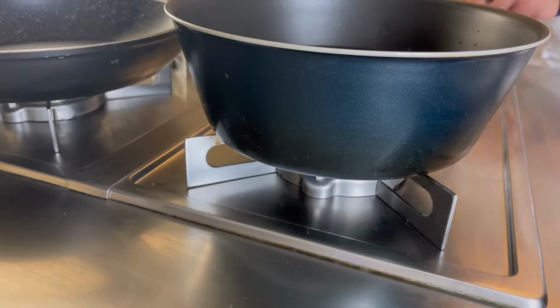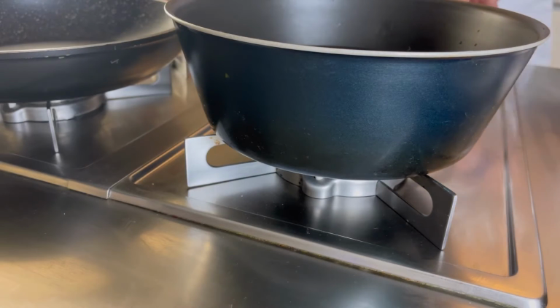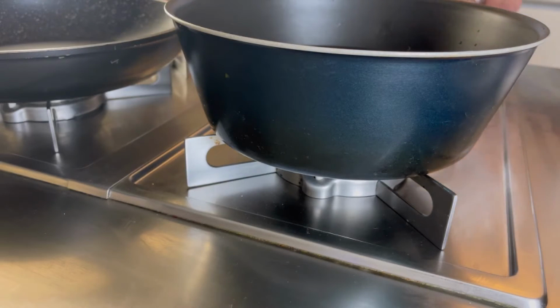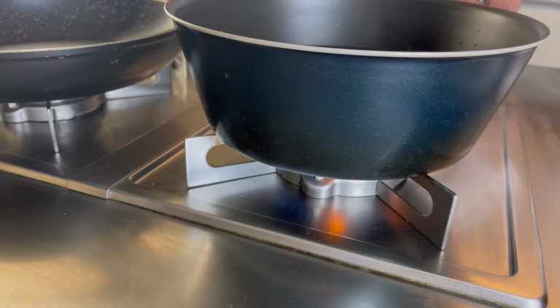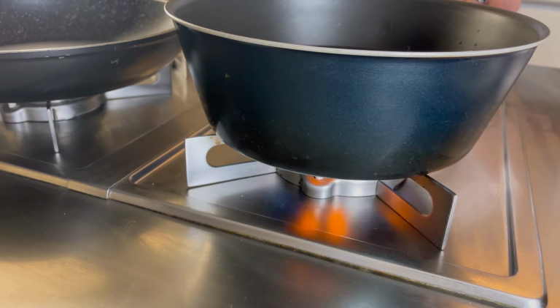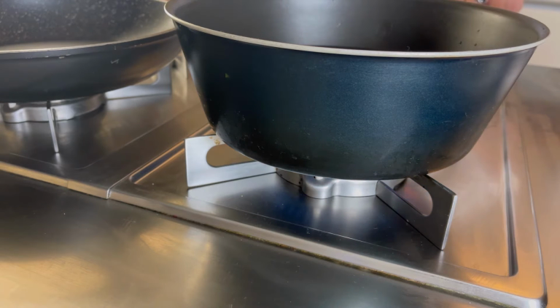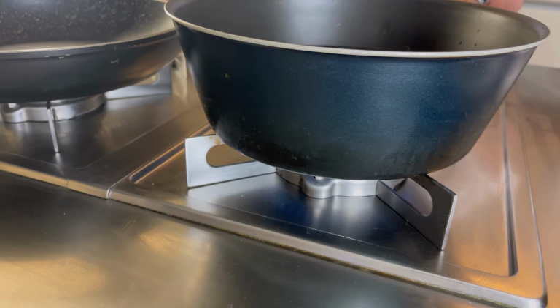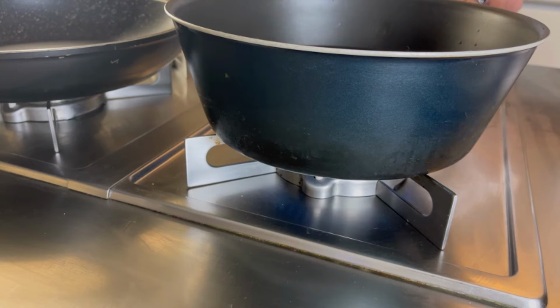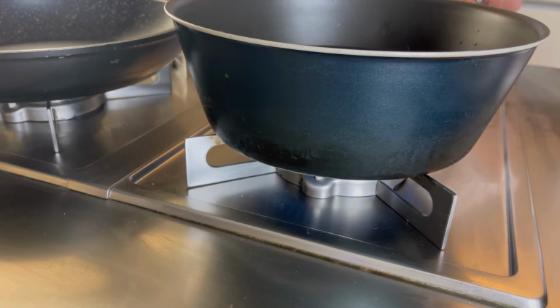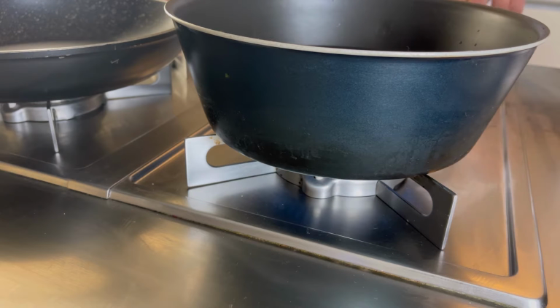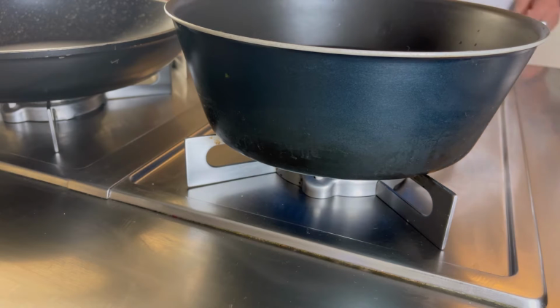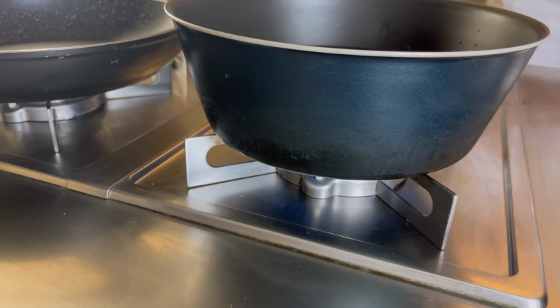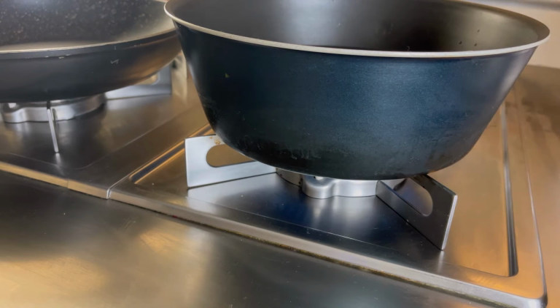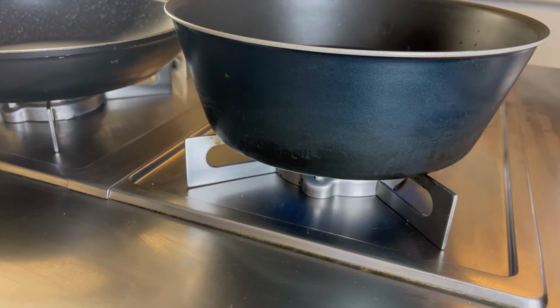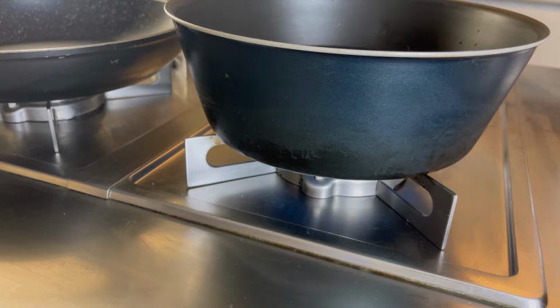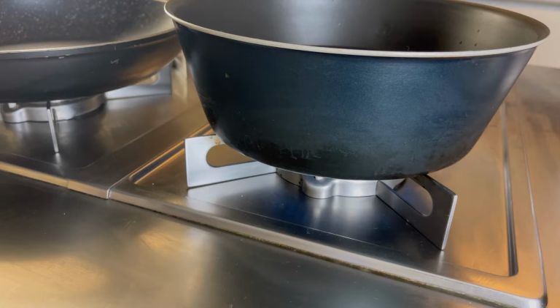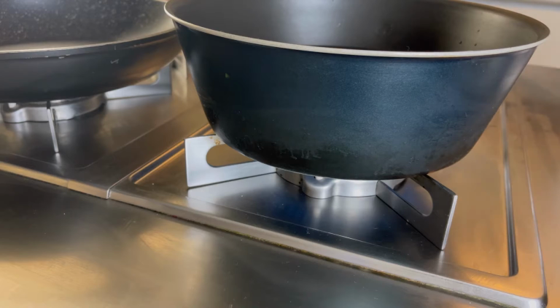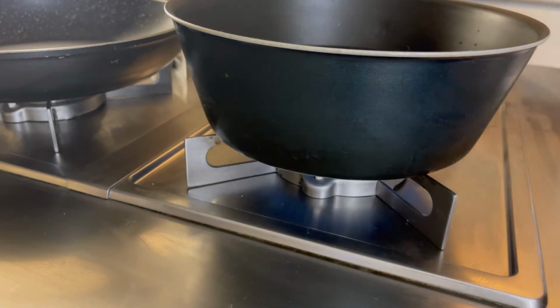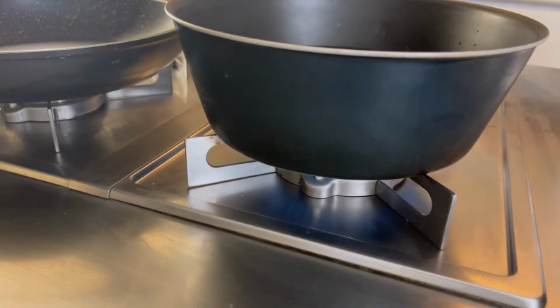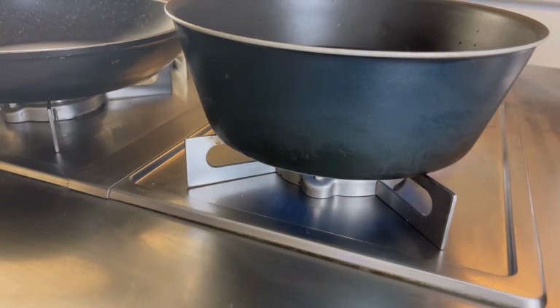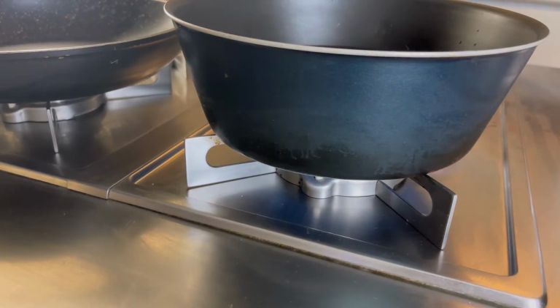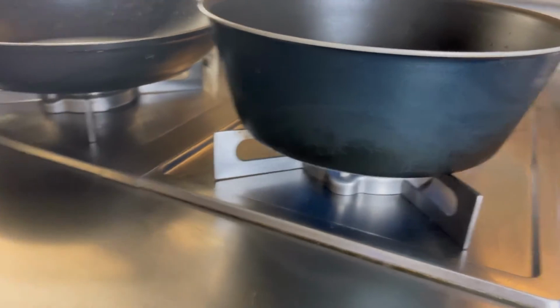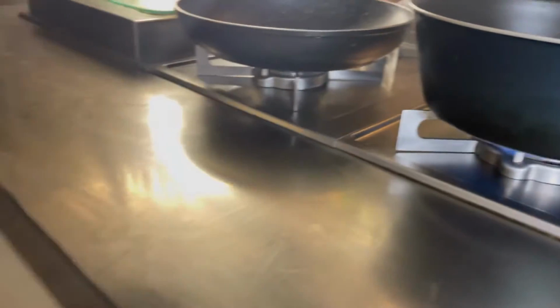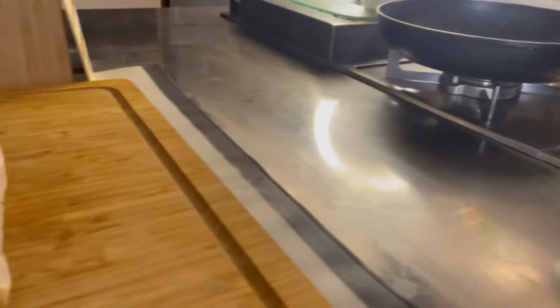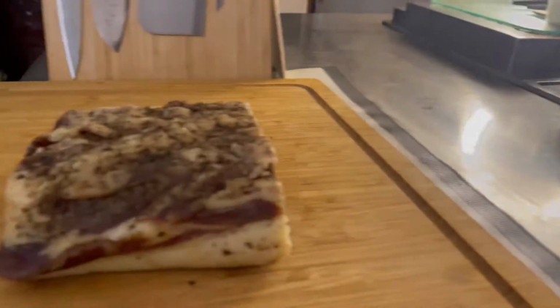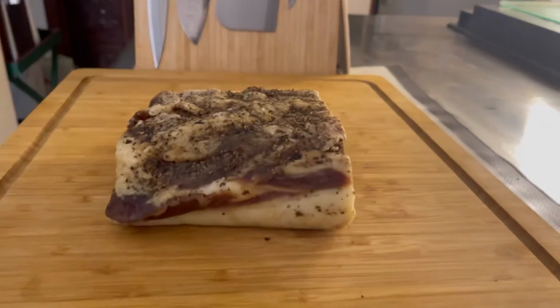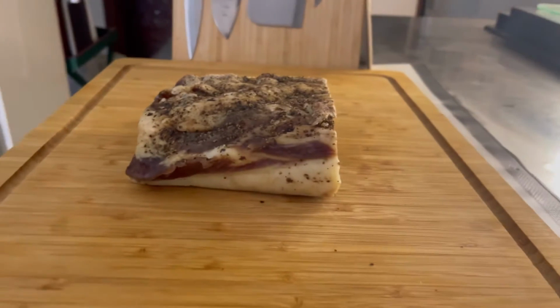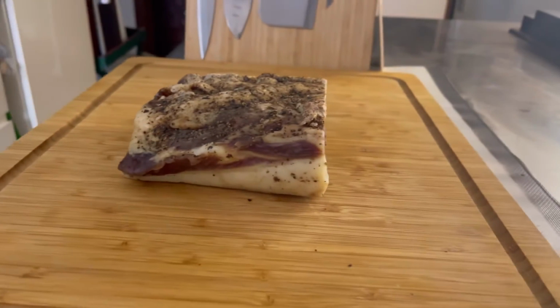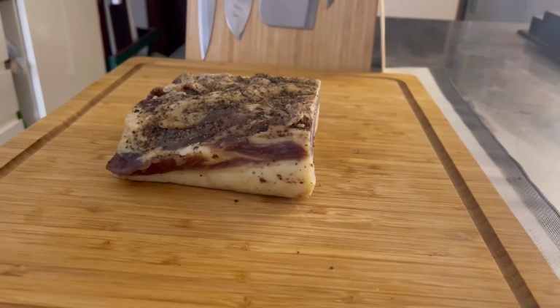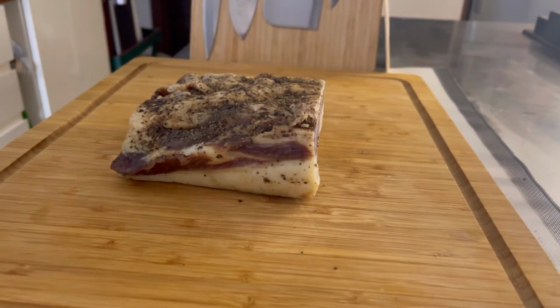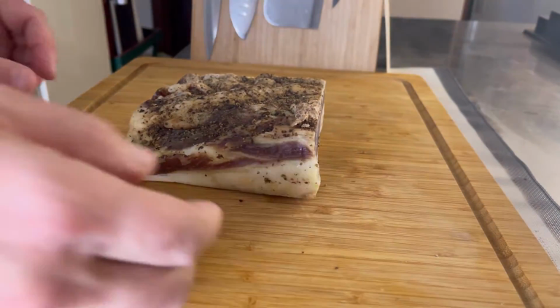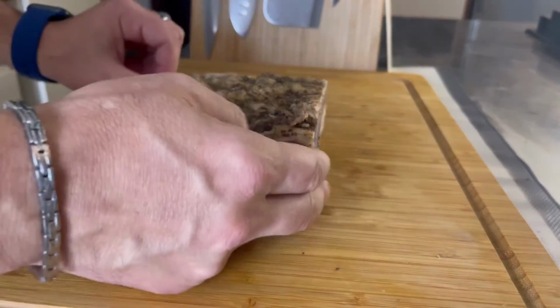Per prima cosa, accendiamo l'acqua della pasta, perché questo comunque è un piatto veloce. Intanto che l'acqua della pasta arriva all'ebollizione, andiamo a tagliare il nostro guanciale.